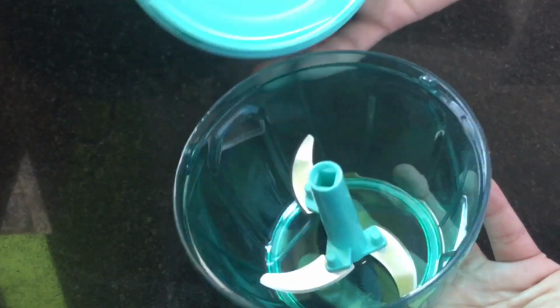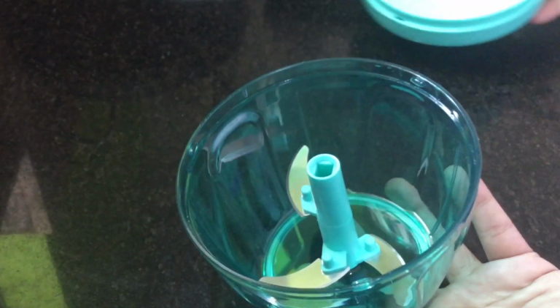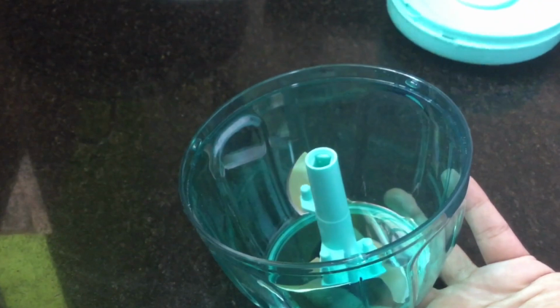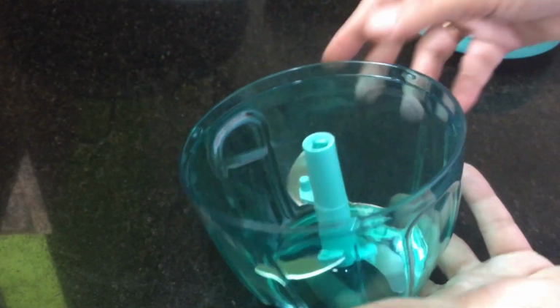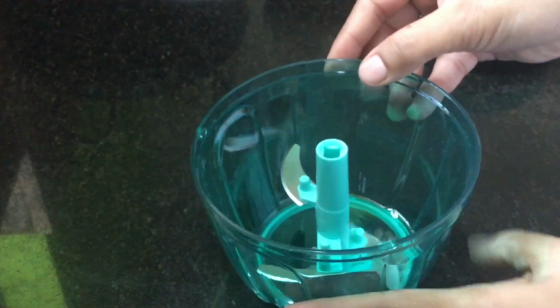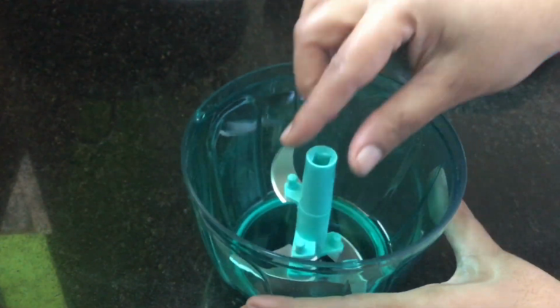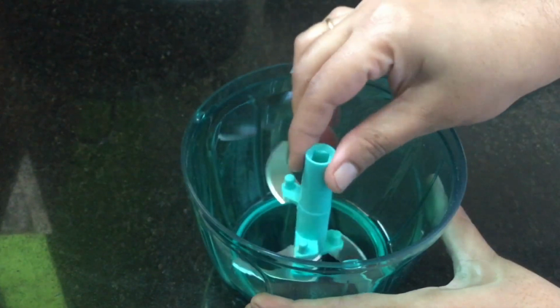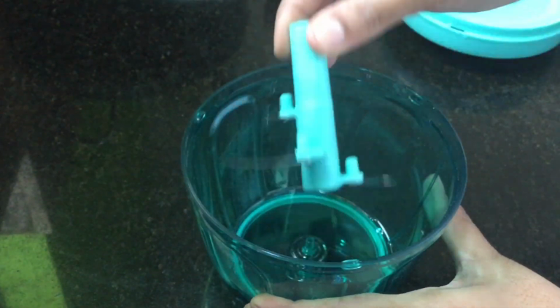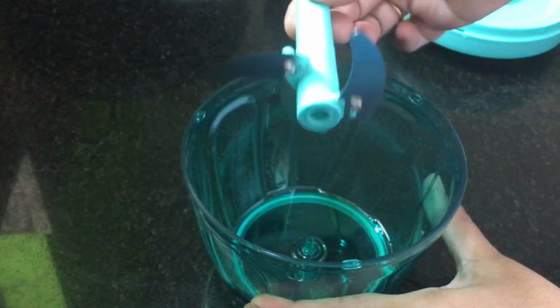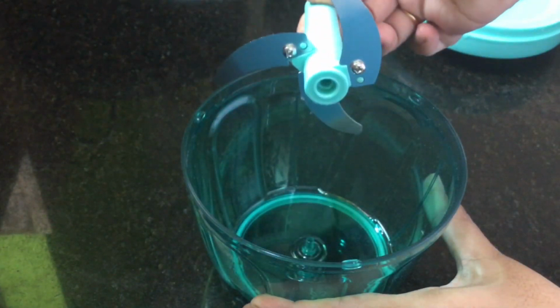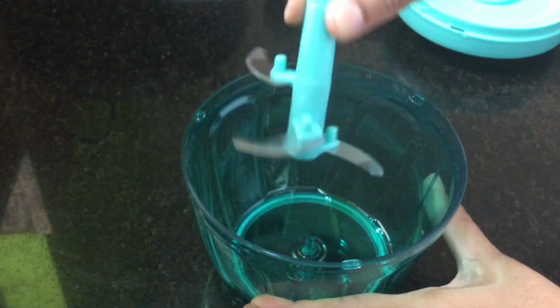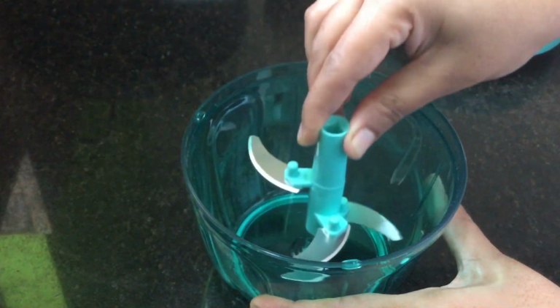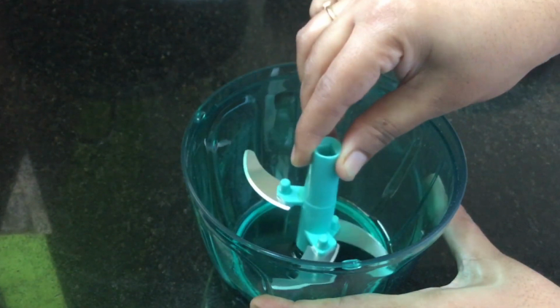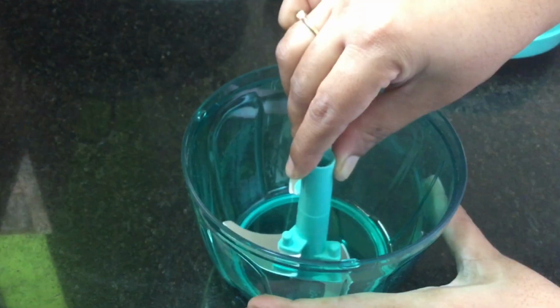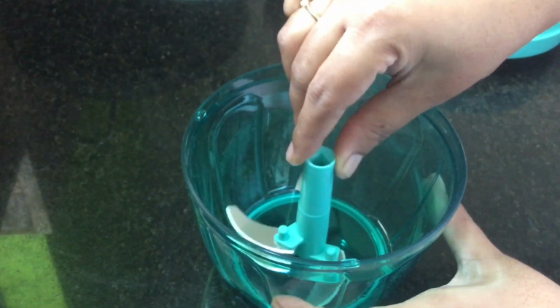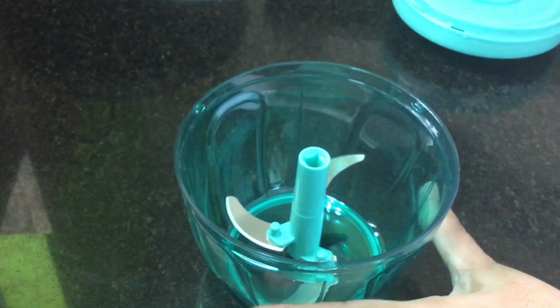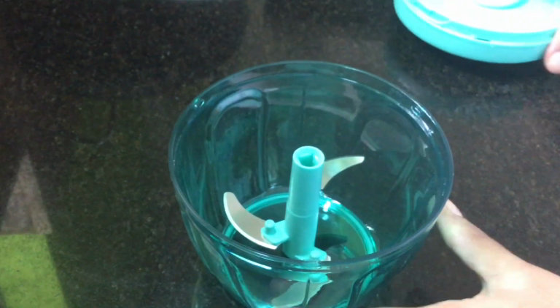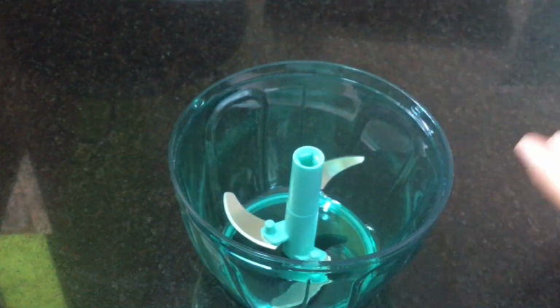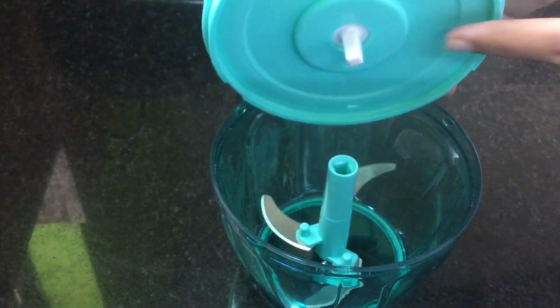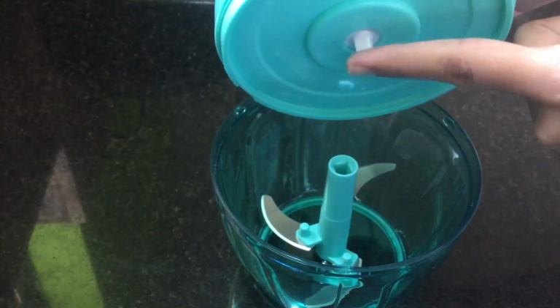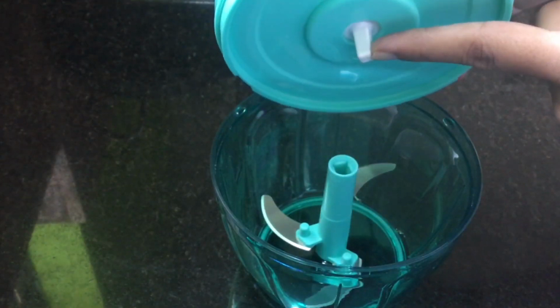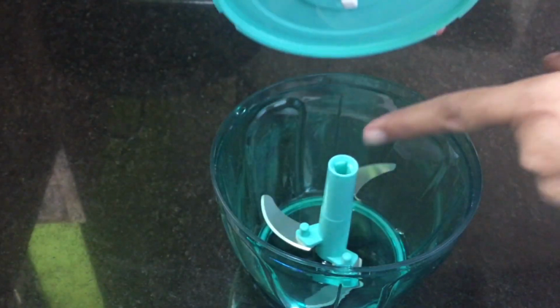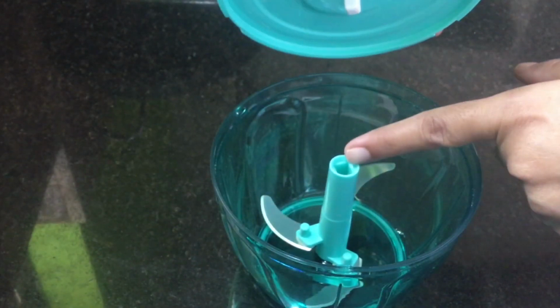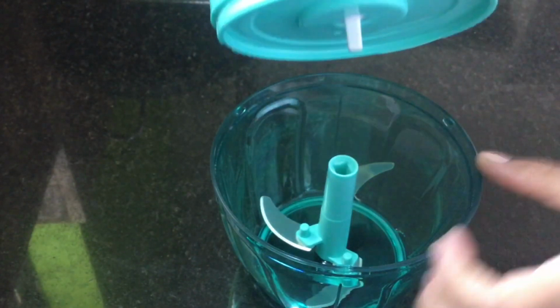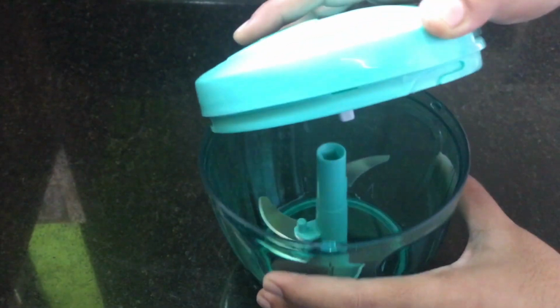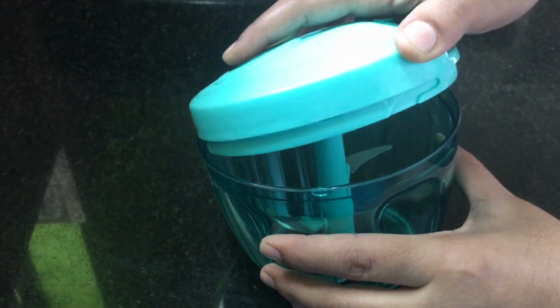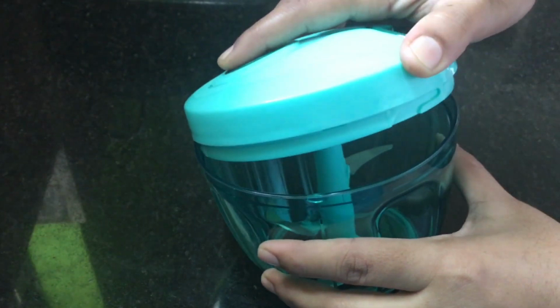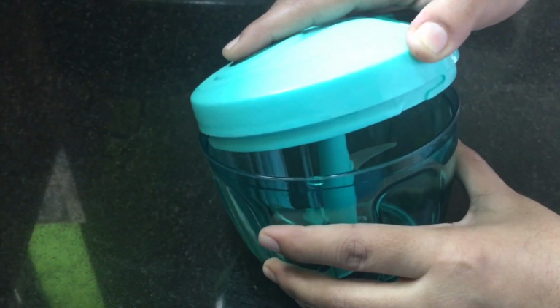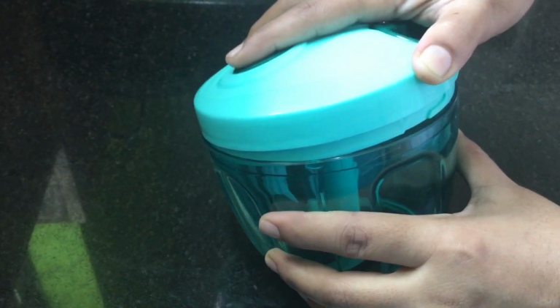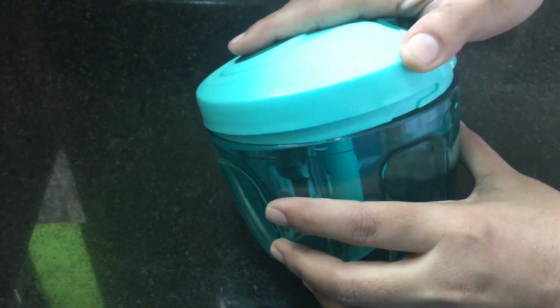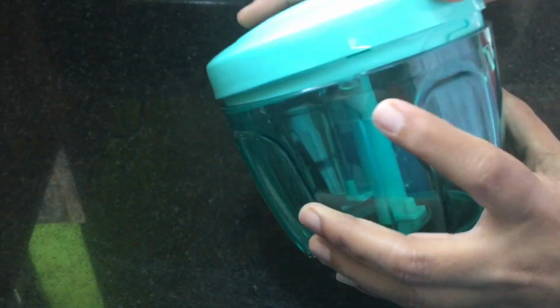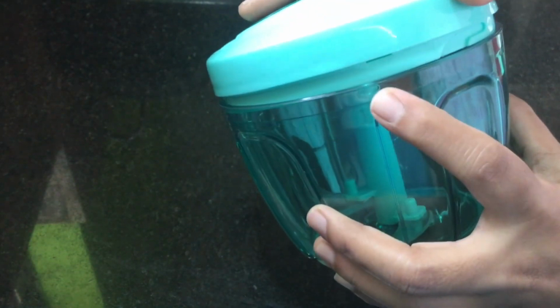This is very easy to remove the blade. You can put the blade up. Use a lock.